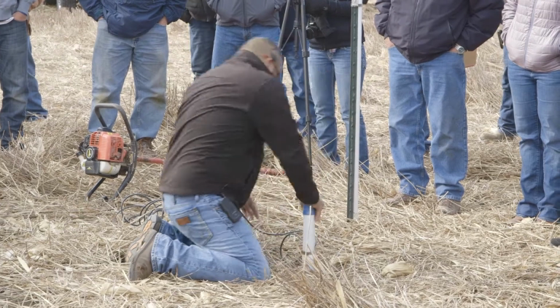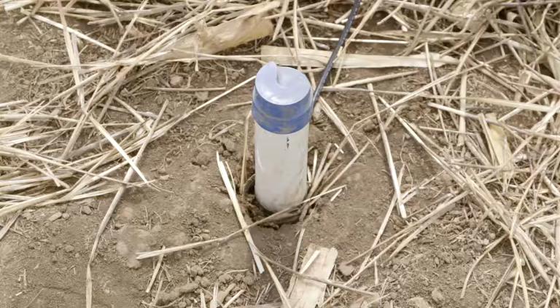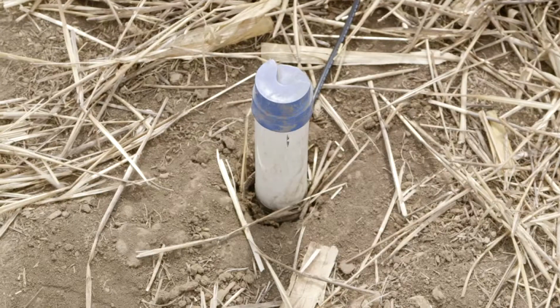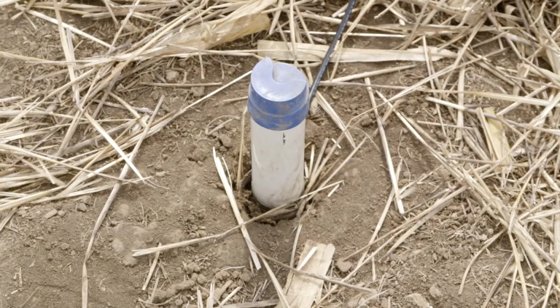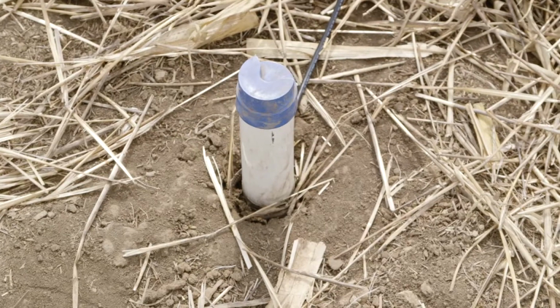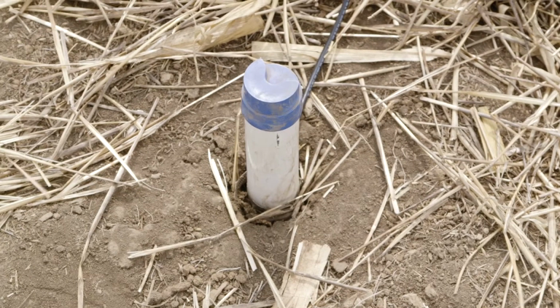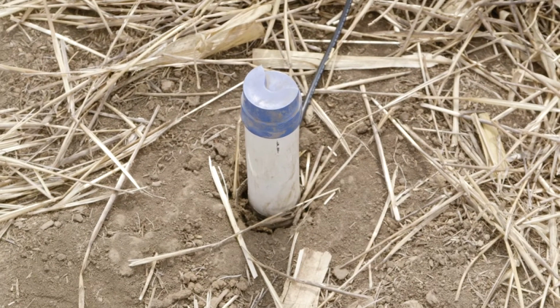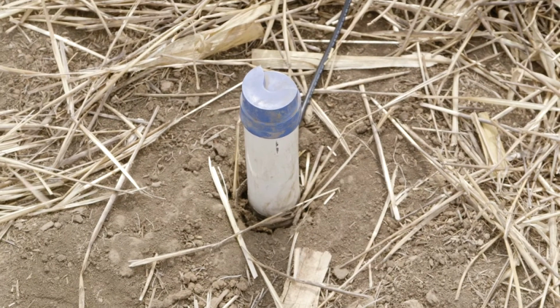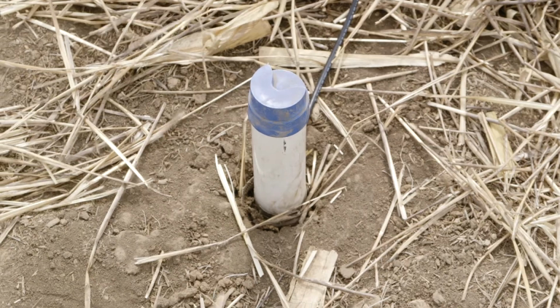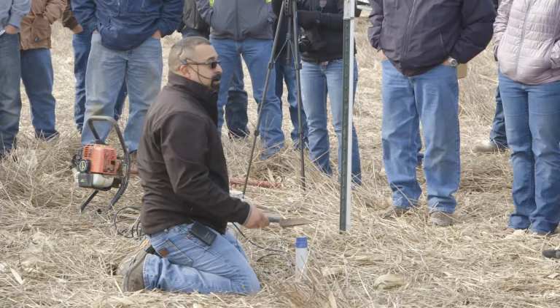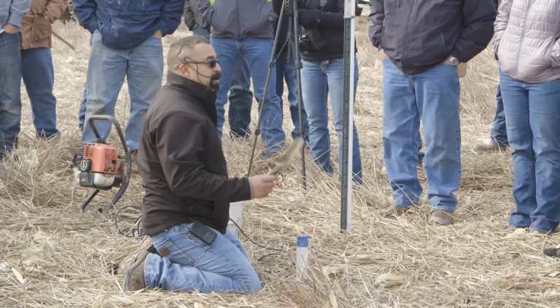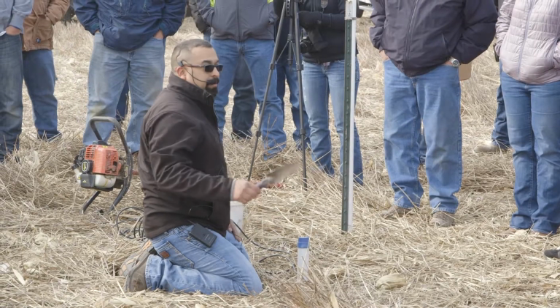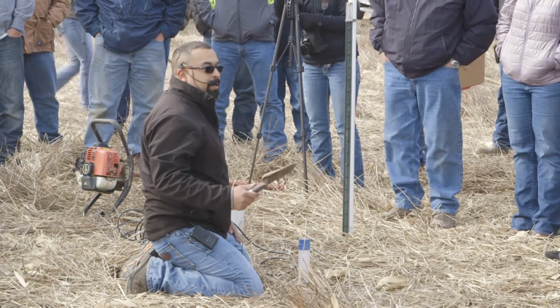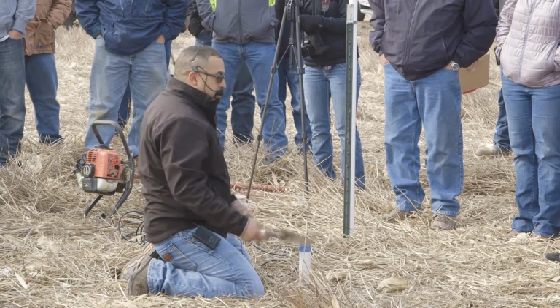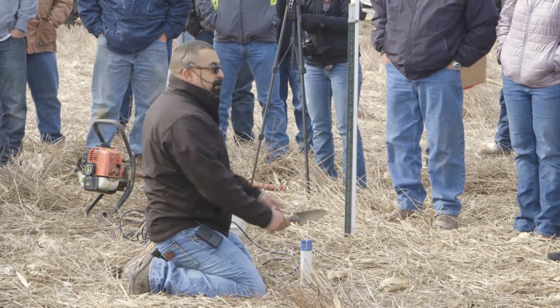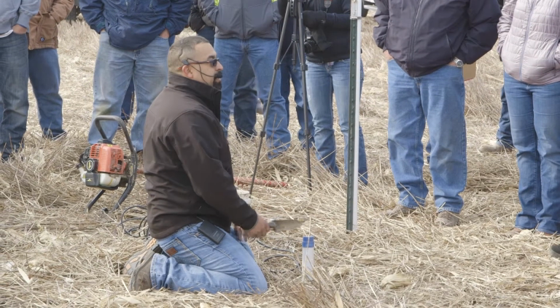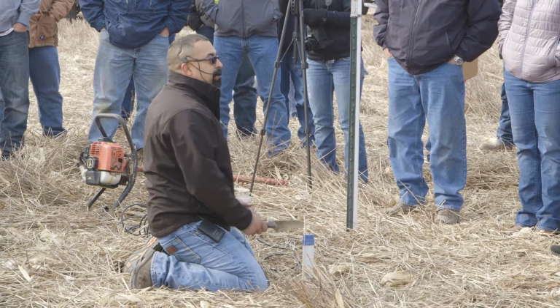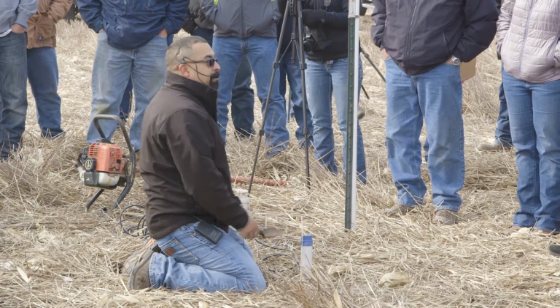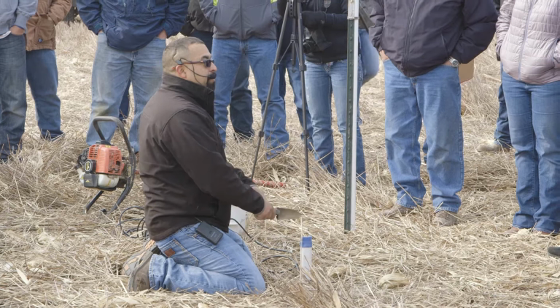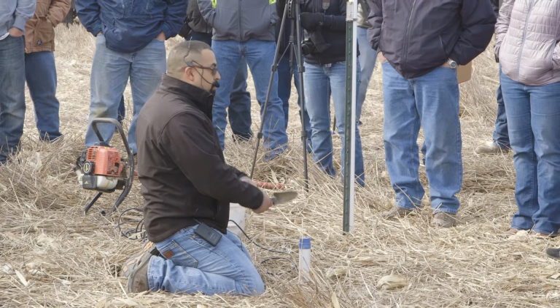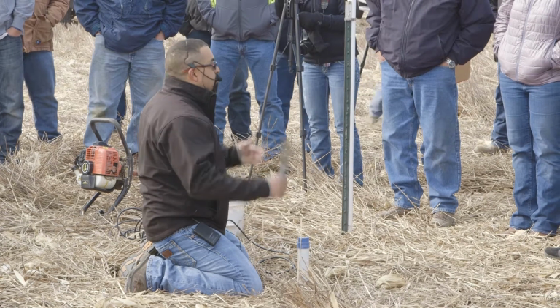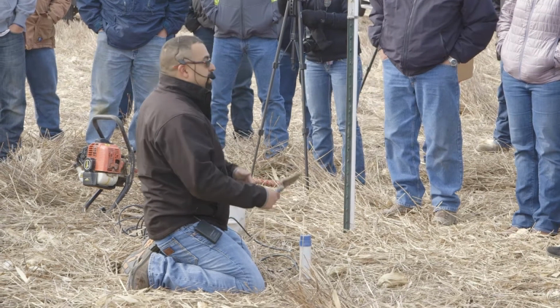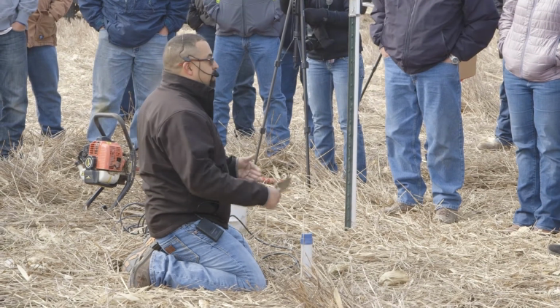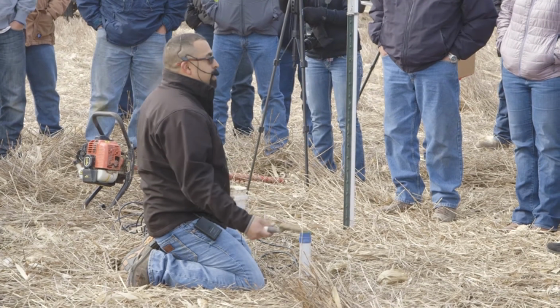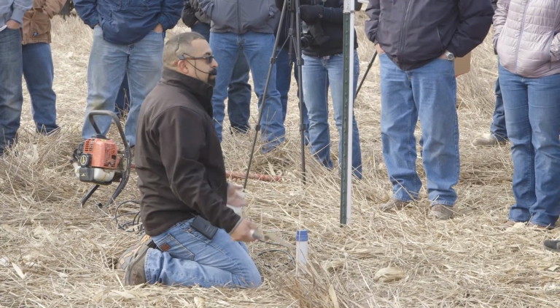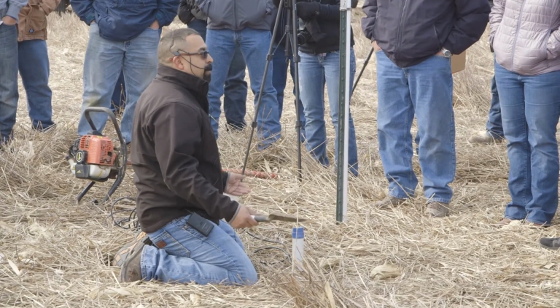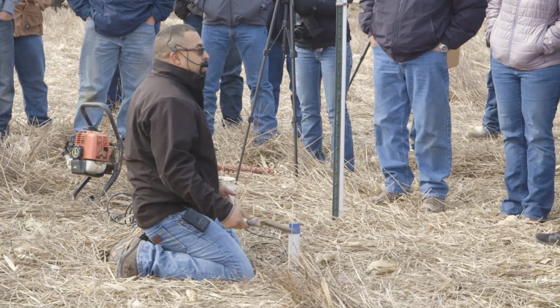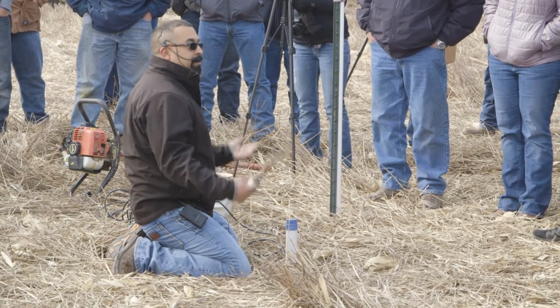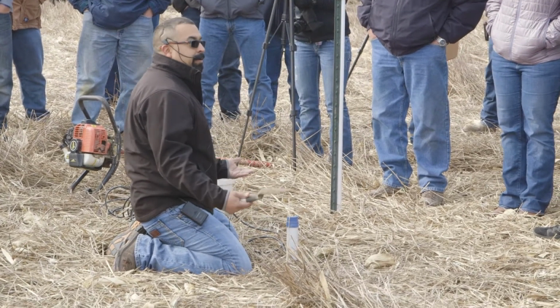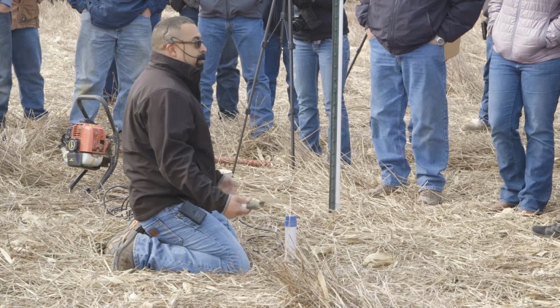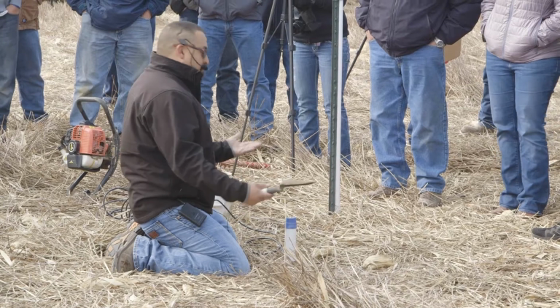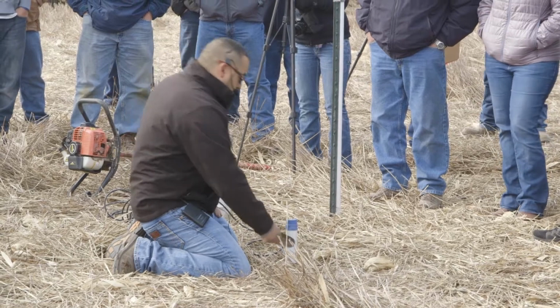As you can see, we have slurry around the whole probe. With the excess slurry we just do a little gardening — we want to leave the site just like we found it. We do not want too much excess slurry, and we do not want too little, which would create a hole.